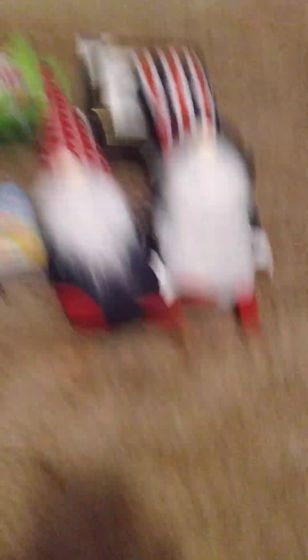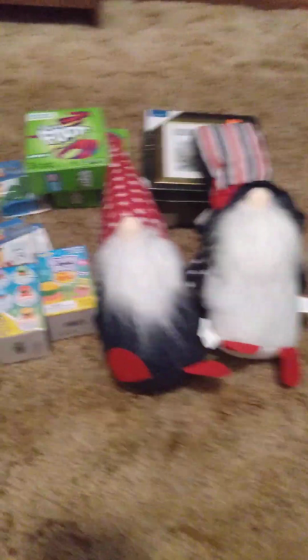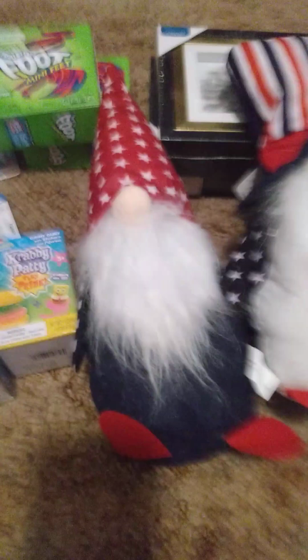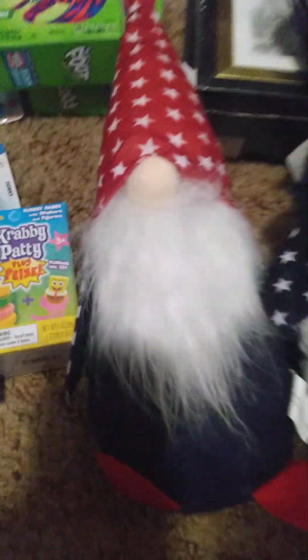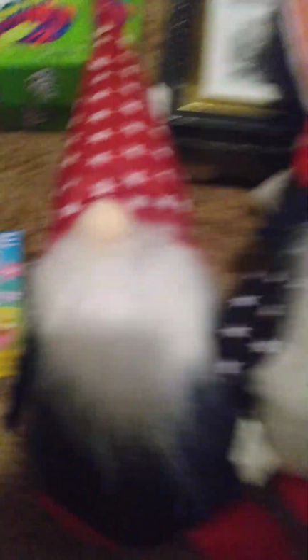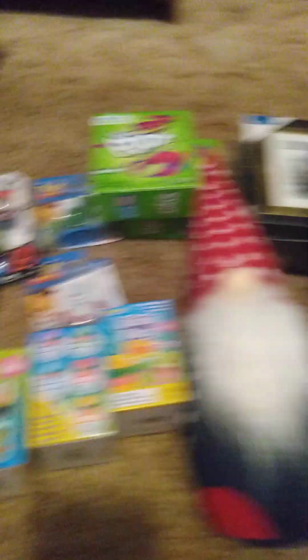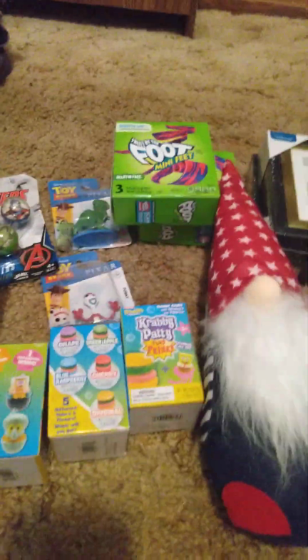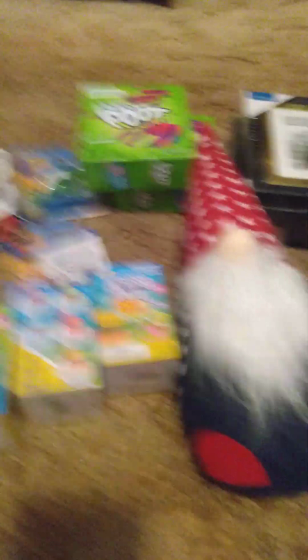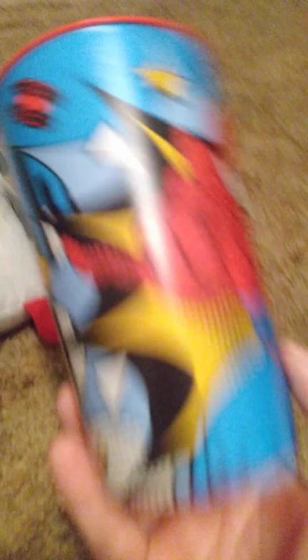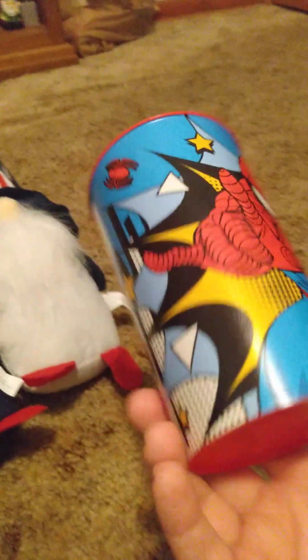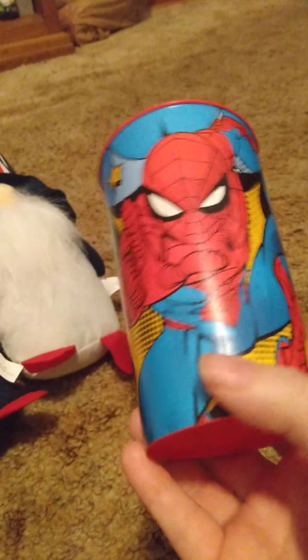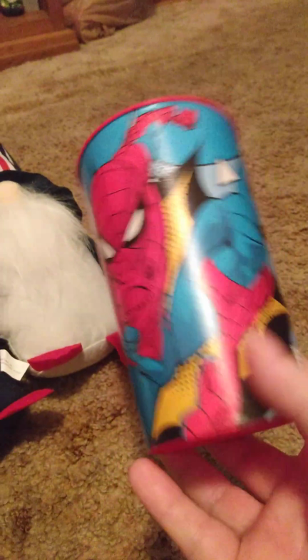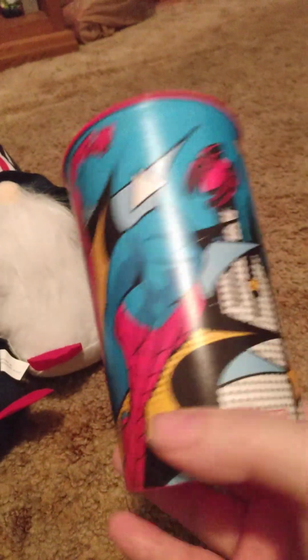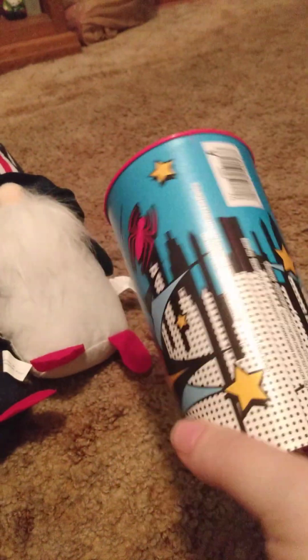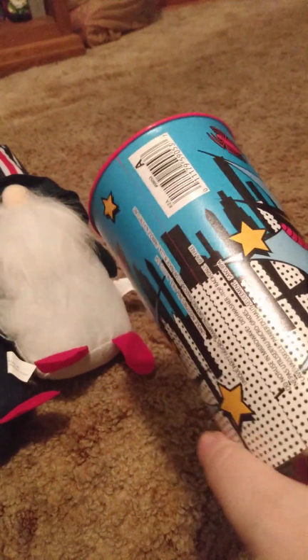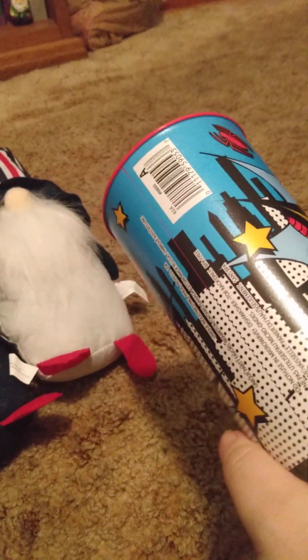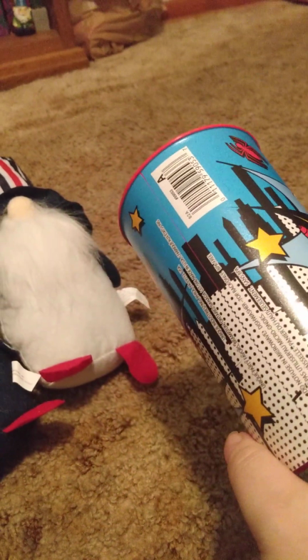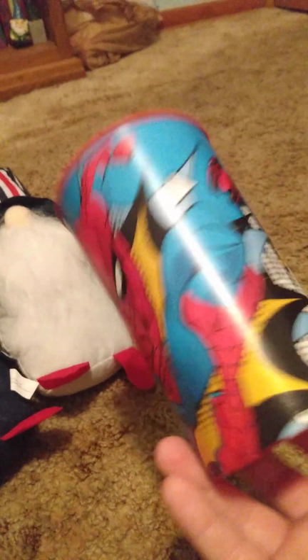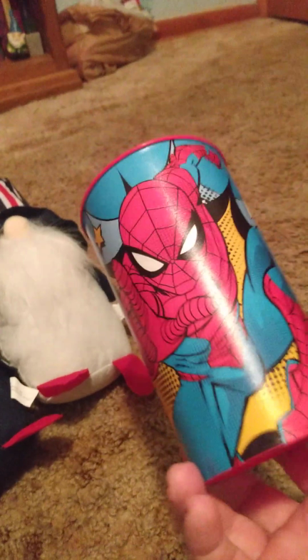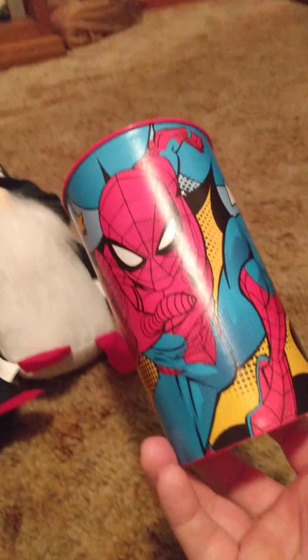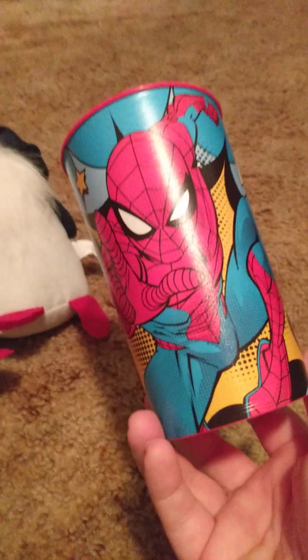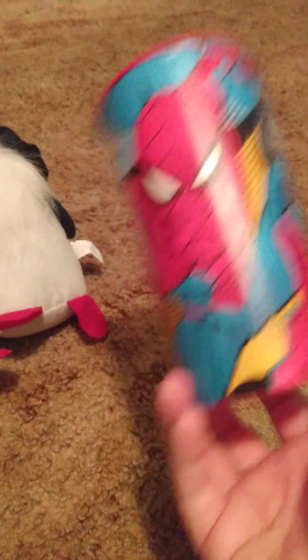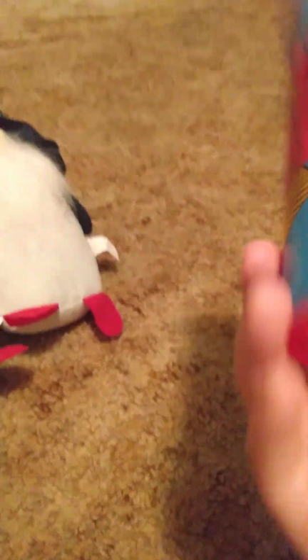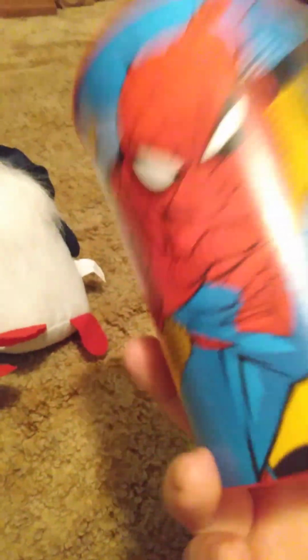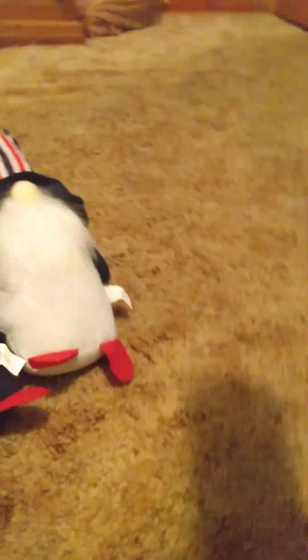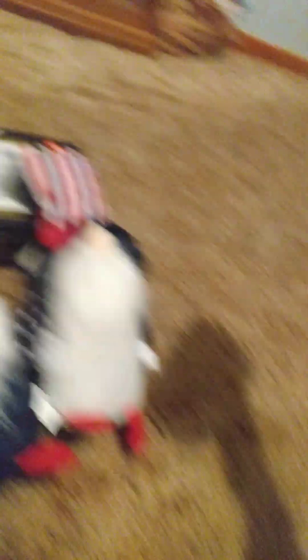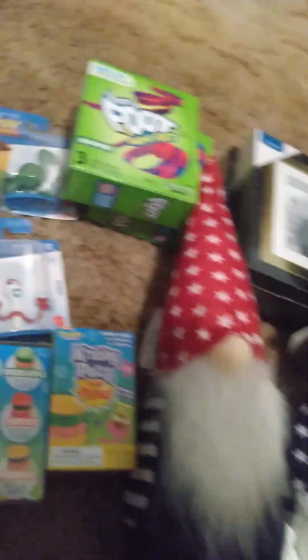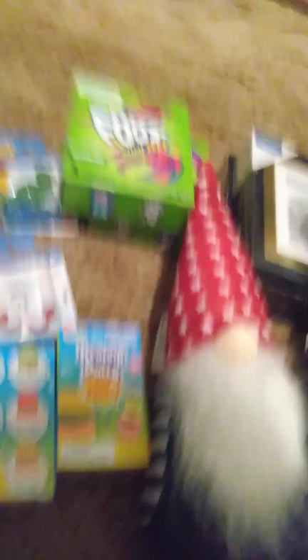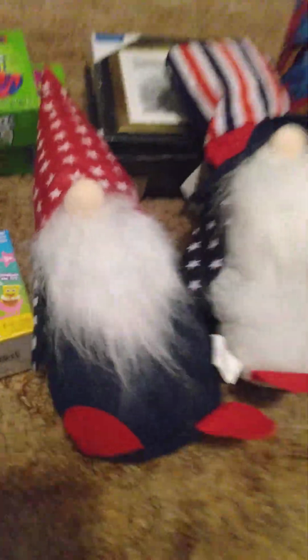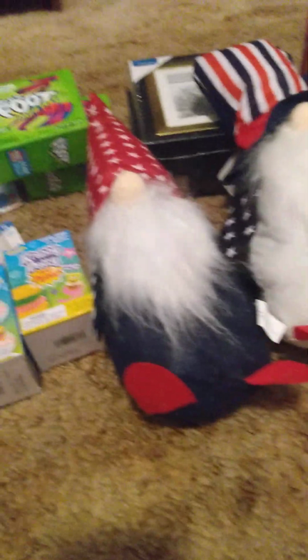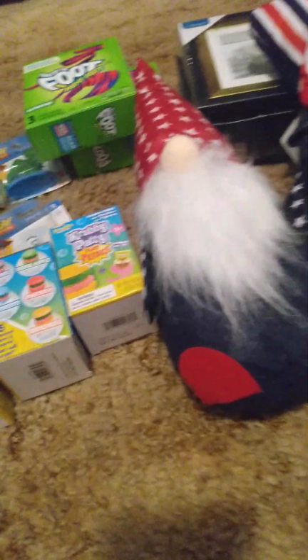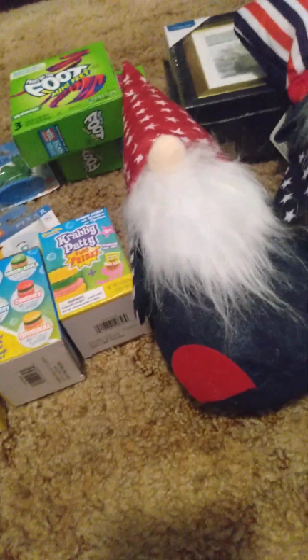I got this to go in their birthday present — it's a Spider-Man cup. It was the only superhero cup I found, so I bought that for them to go in their birthday present.